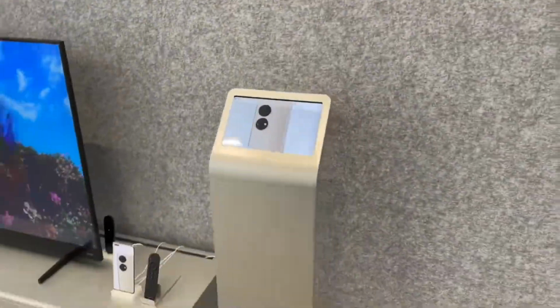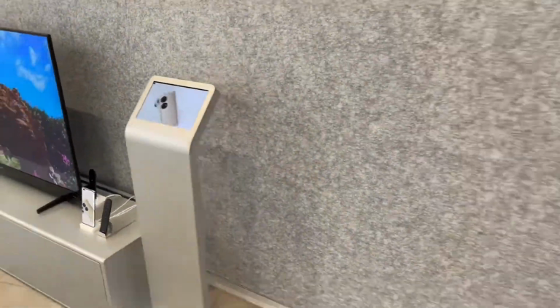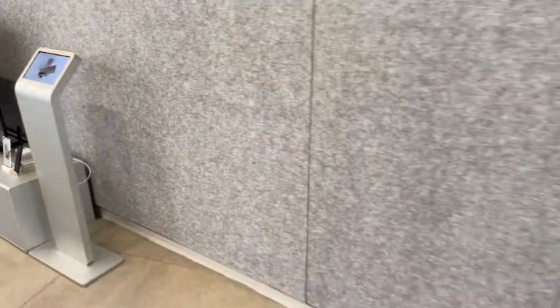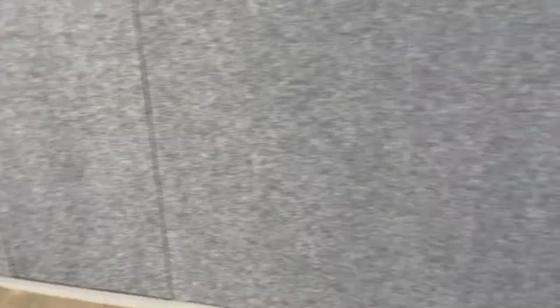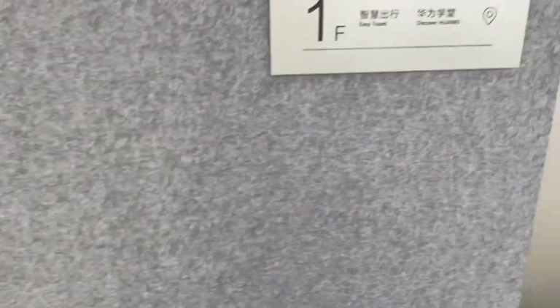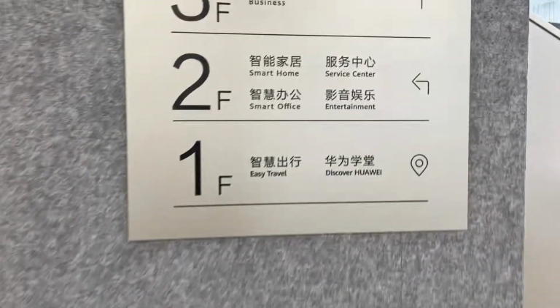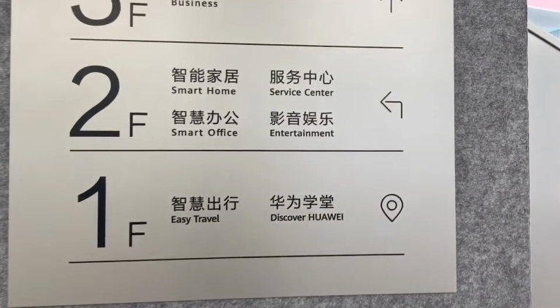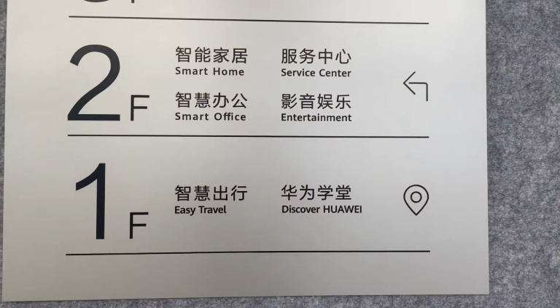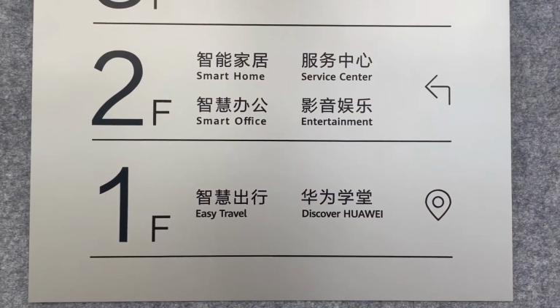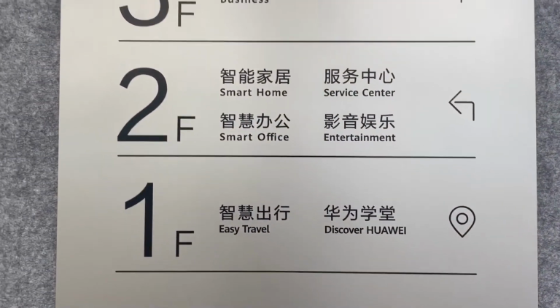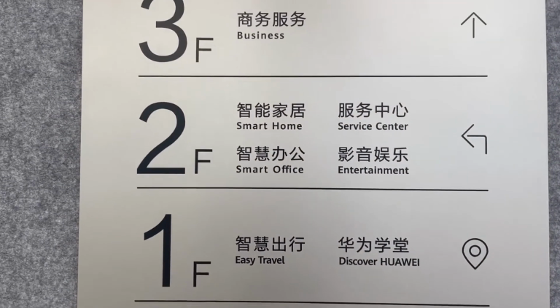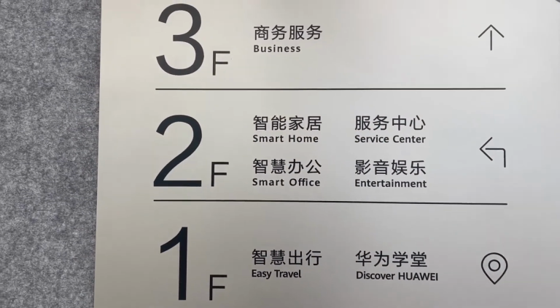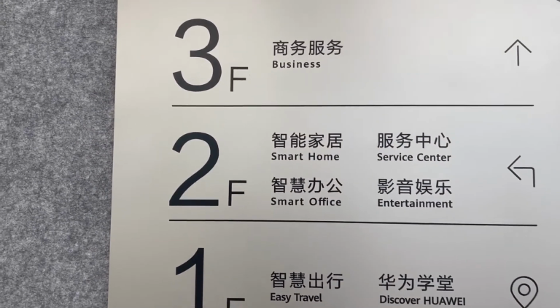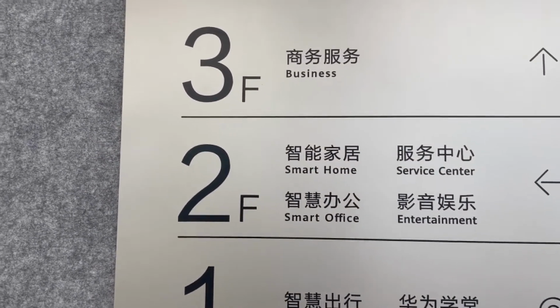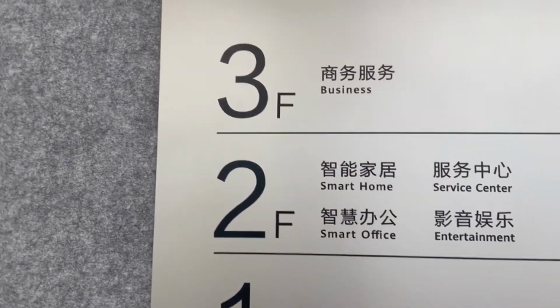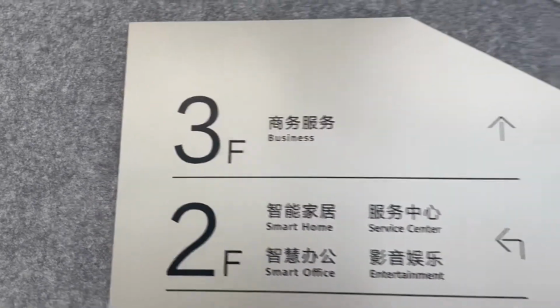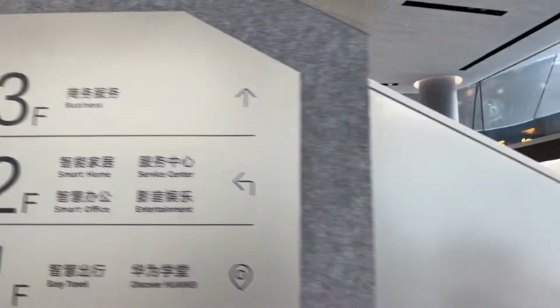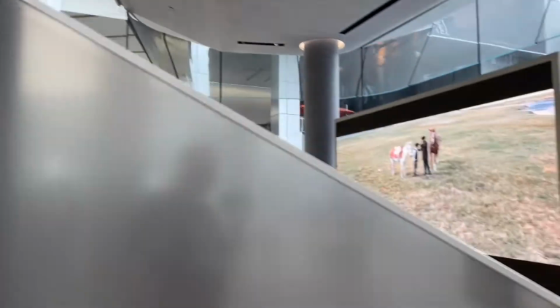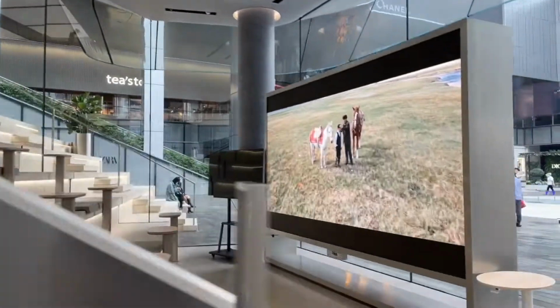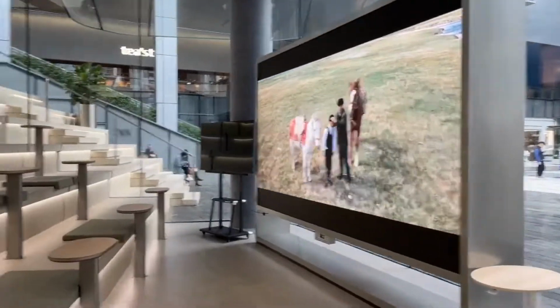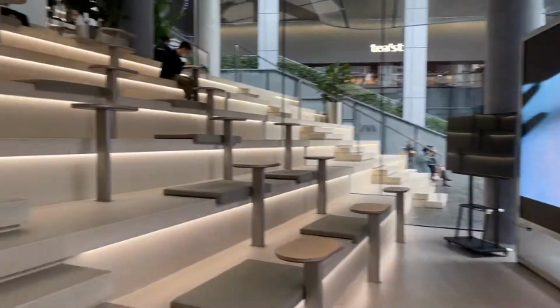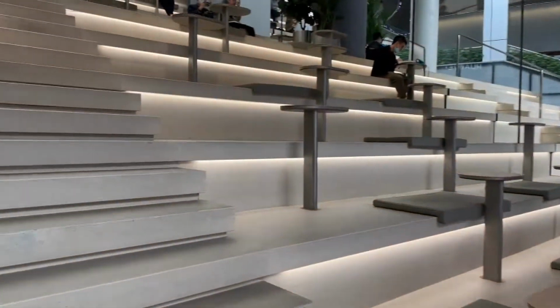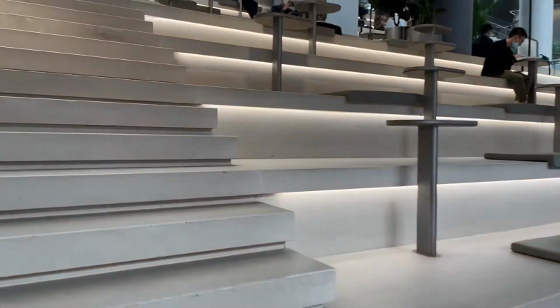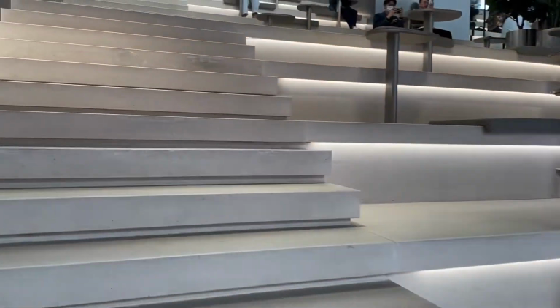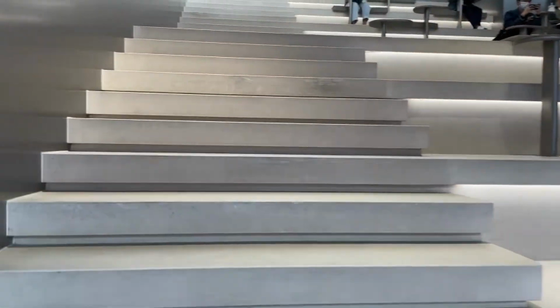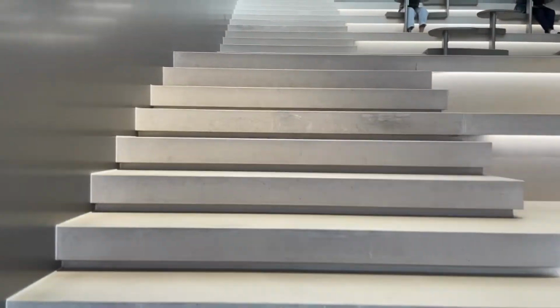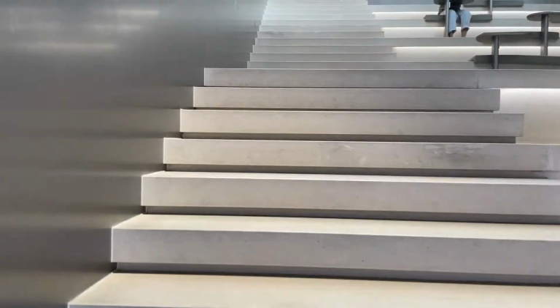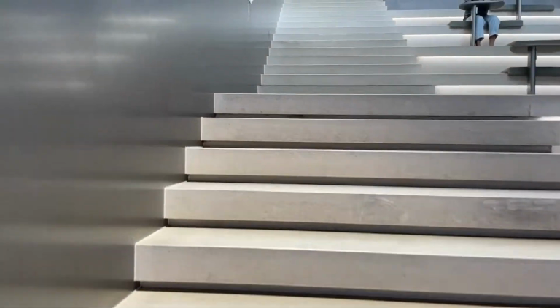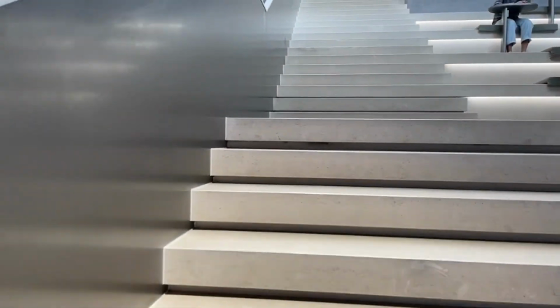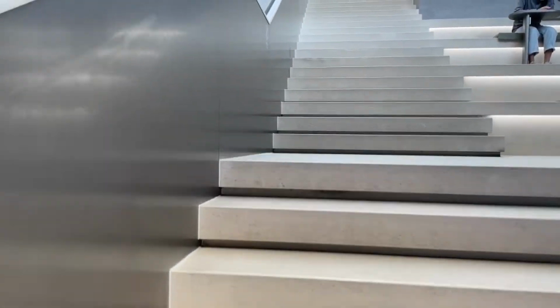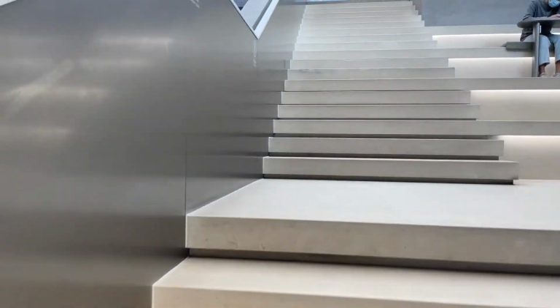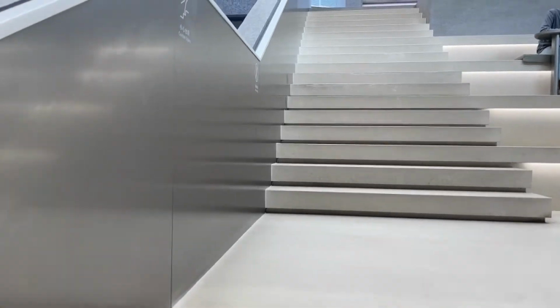So we've got easy travel. Let's go up to discover Huawei. Smart office, entertainment, smart home, smart service center. And the third floor is business. Let's take a look.